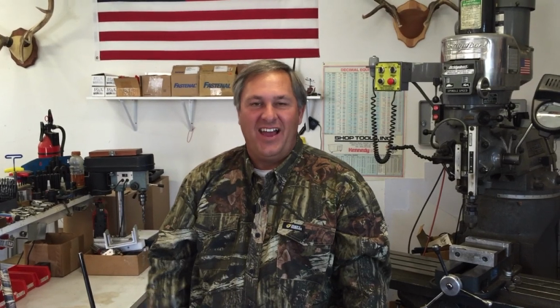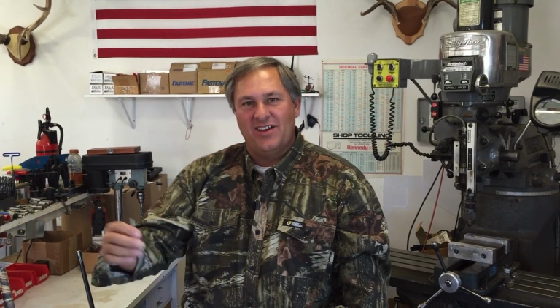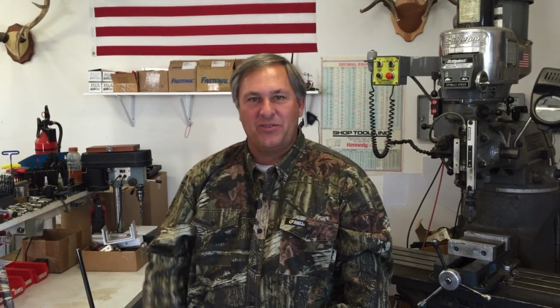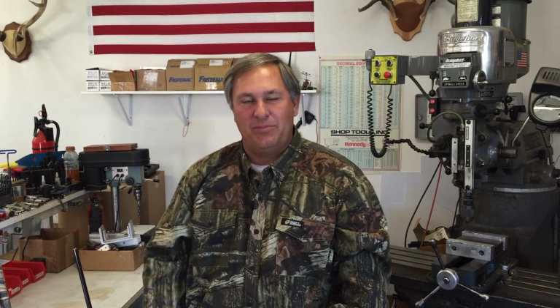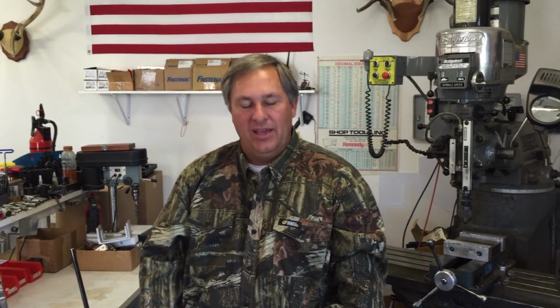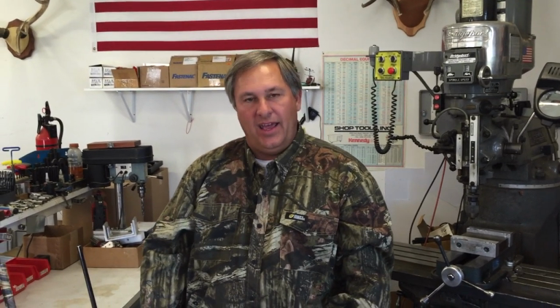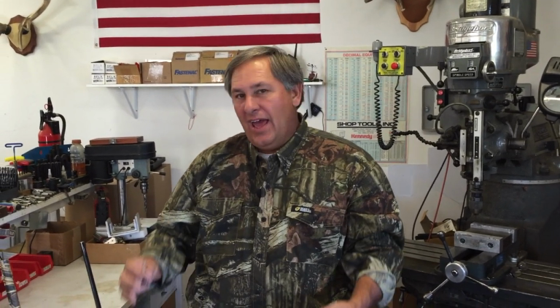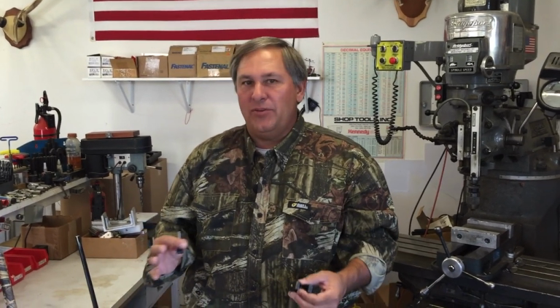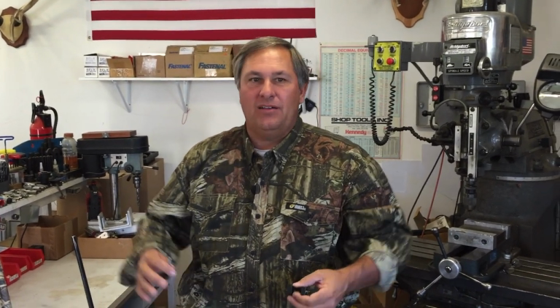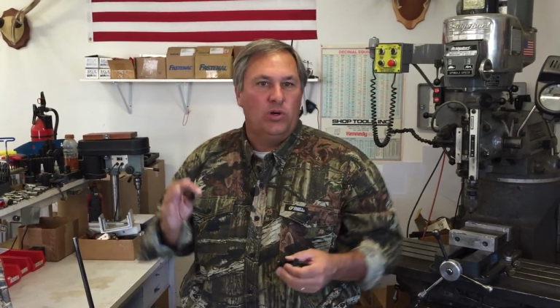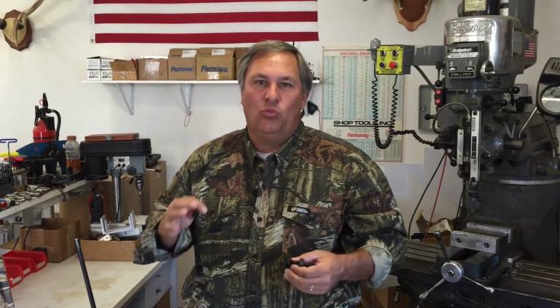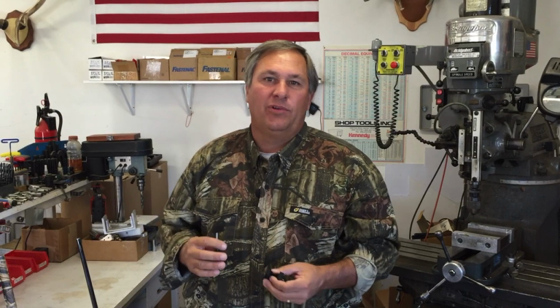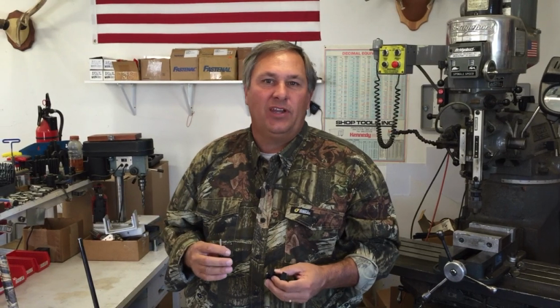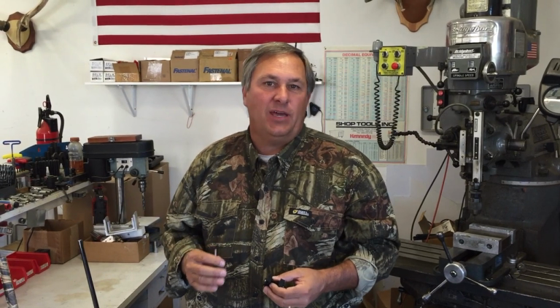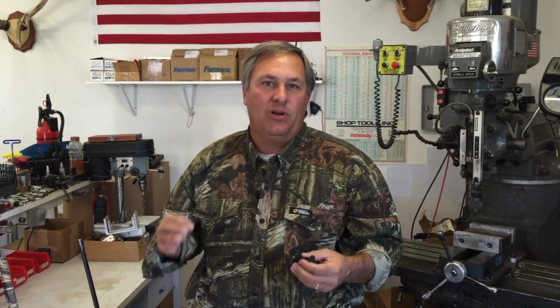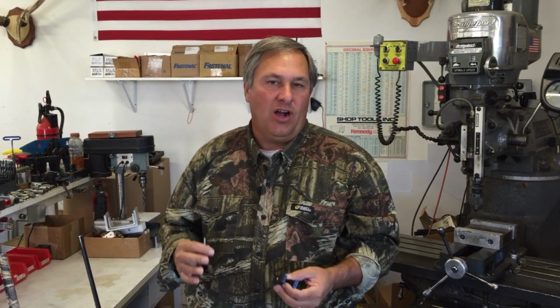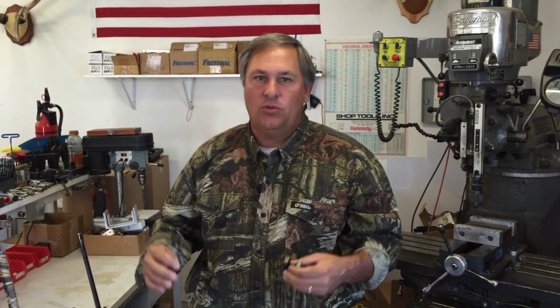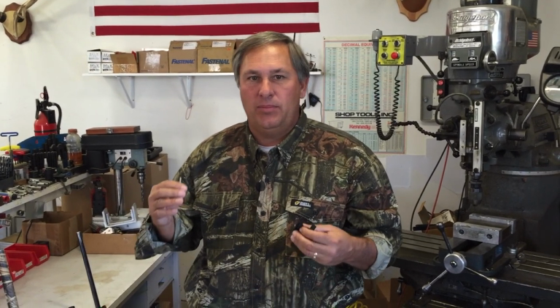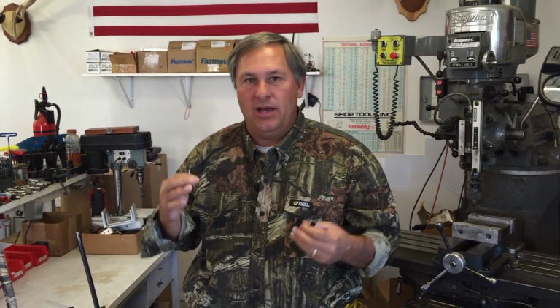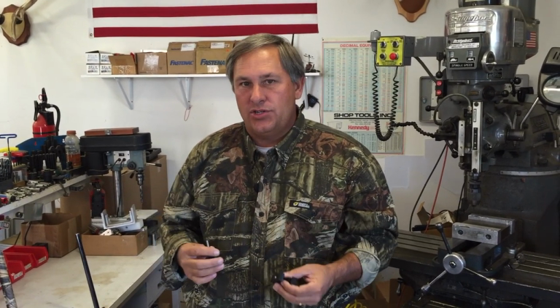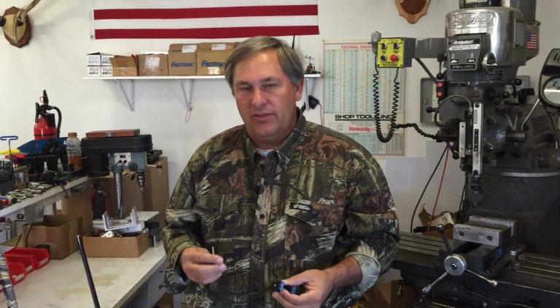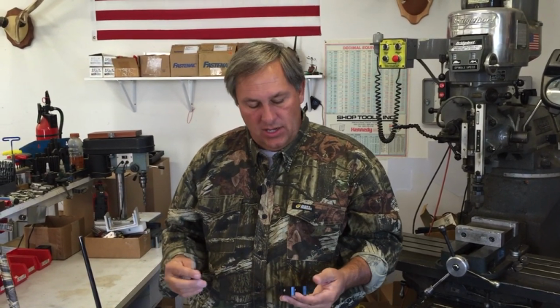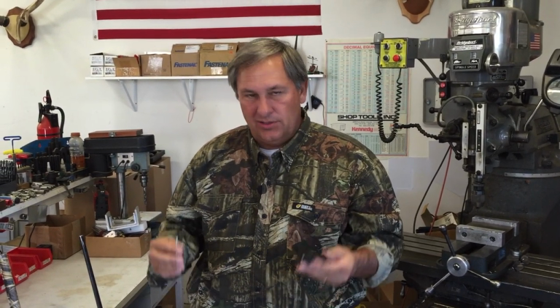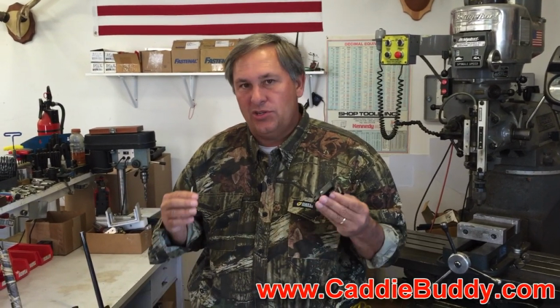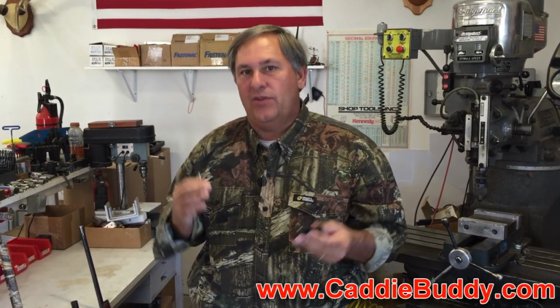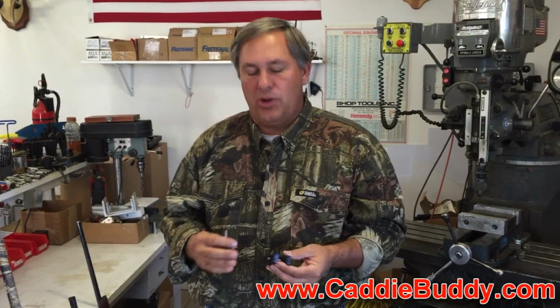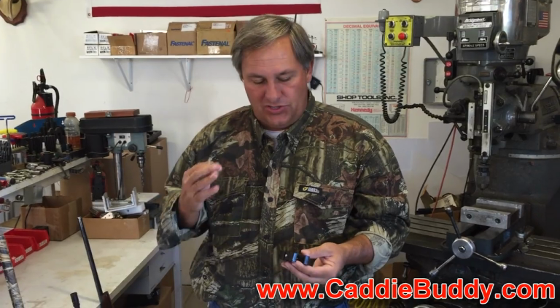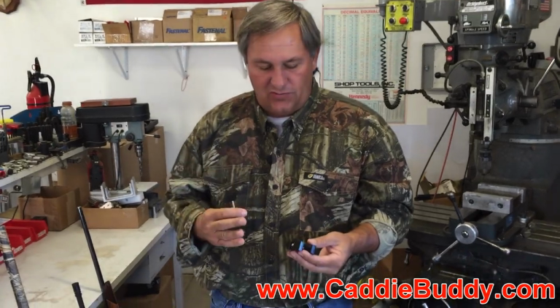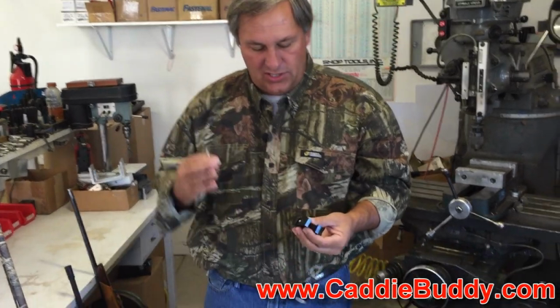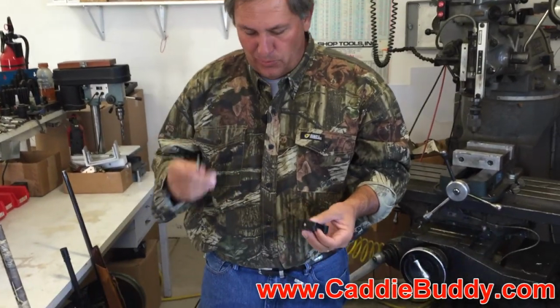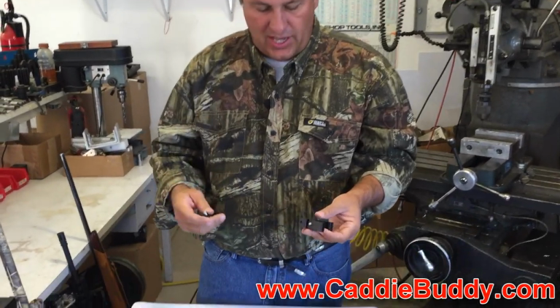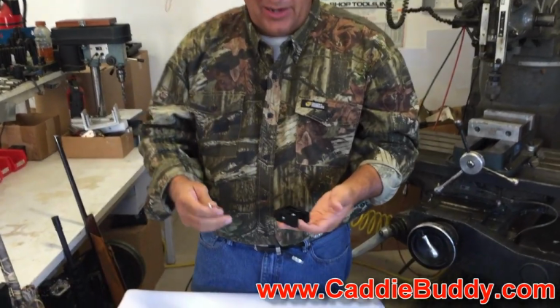Hi guys, I'm Mike with CaddyBuddy. Have you ever been out in the woods and wanted to videotape your hunt or maybe your shooting event? So let me show you one of our new products. We just finished this and we're pretty excited about it.